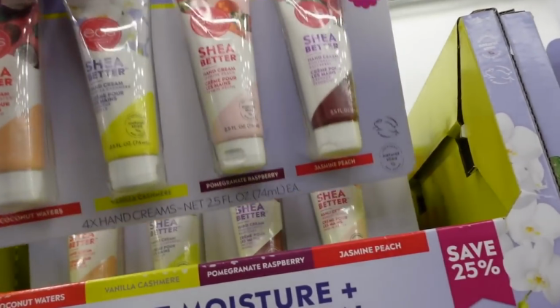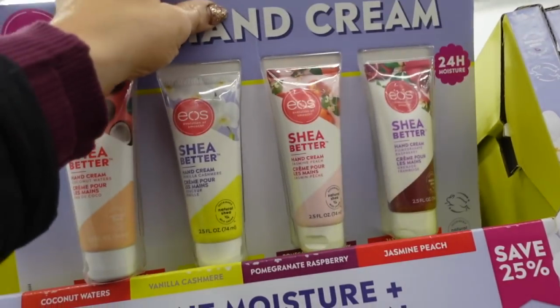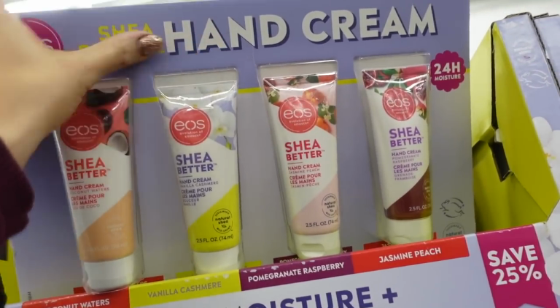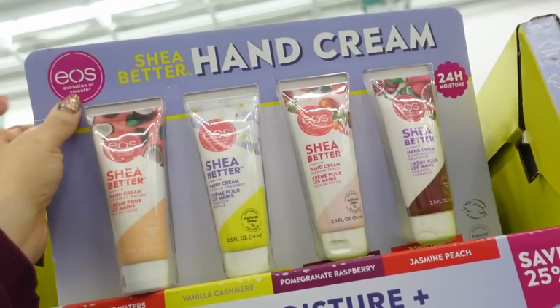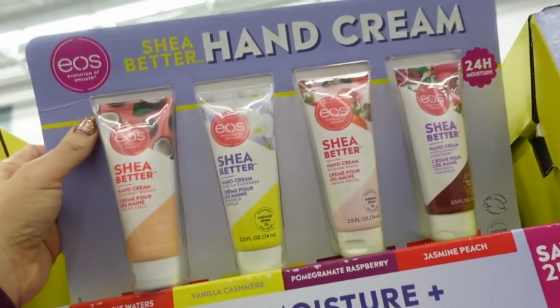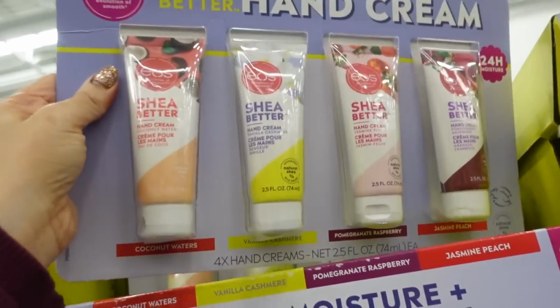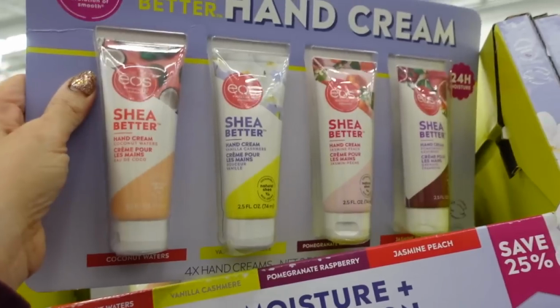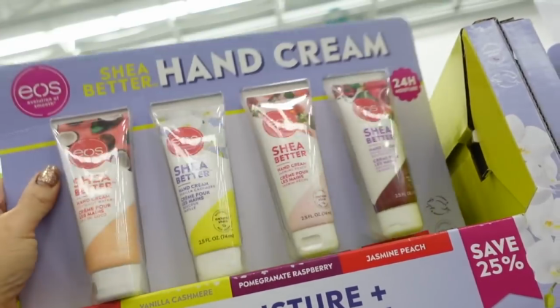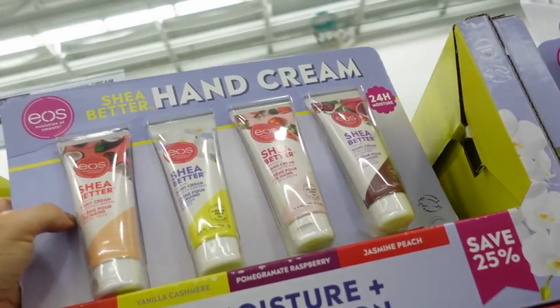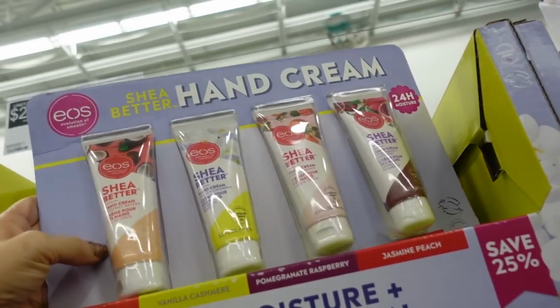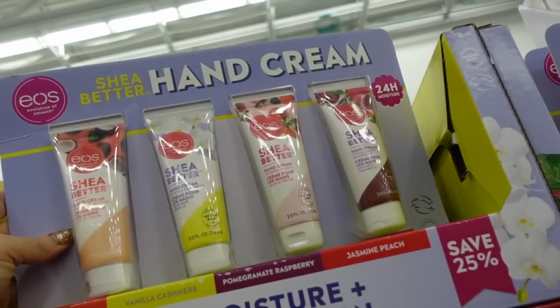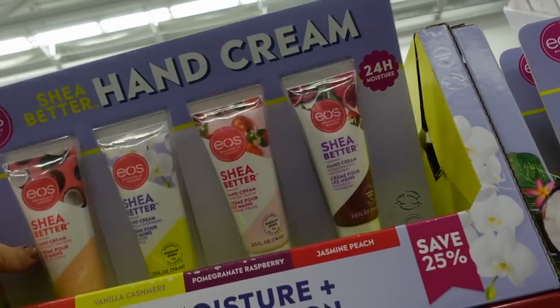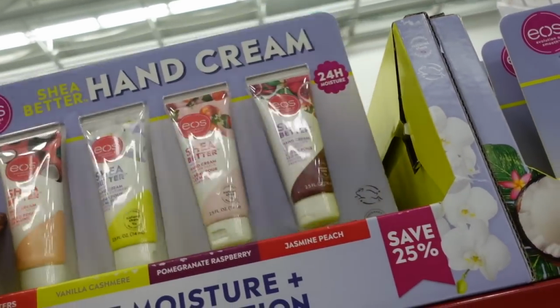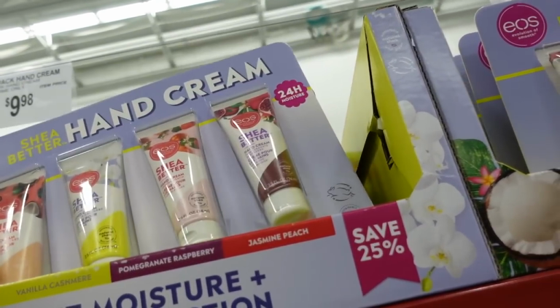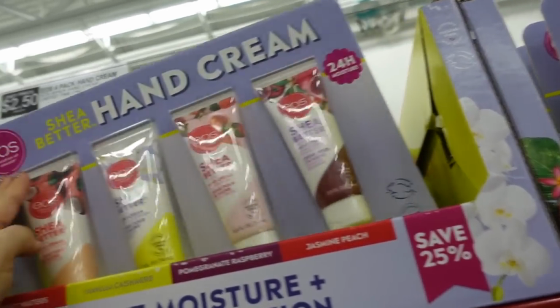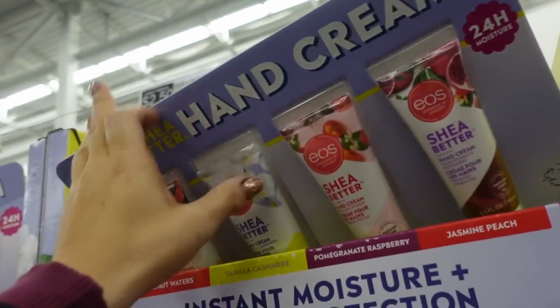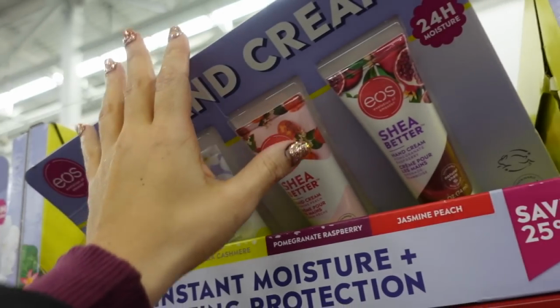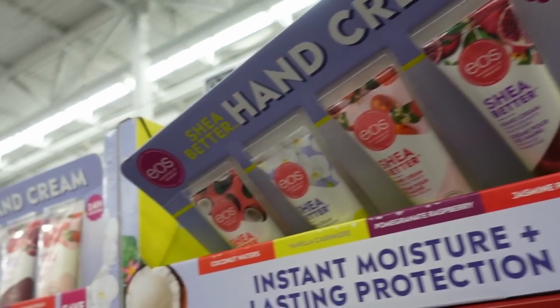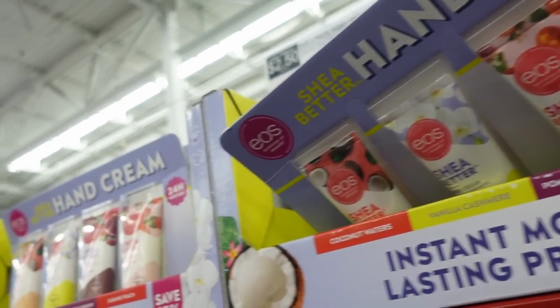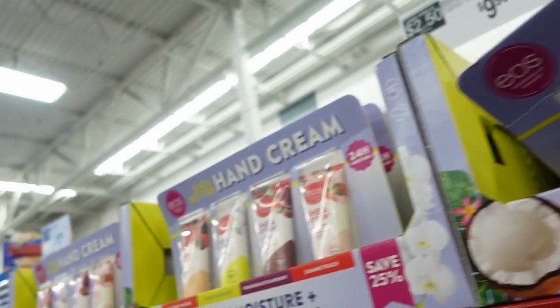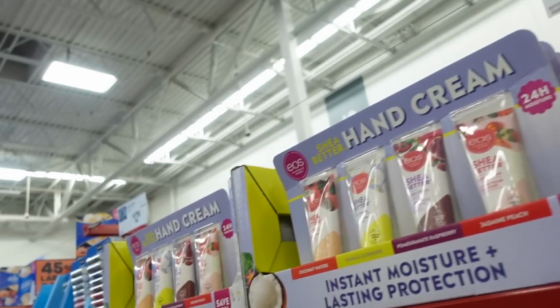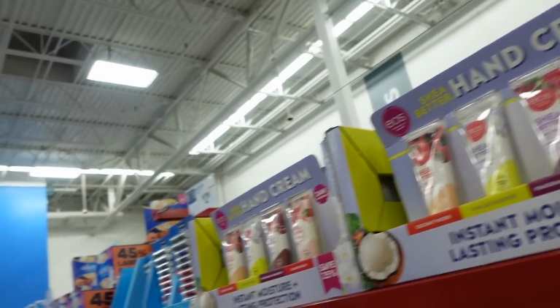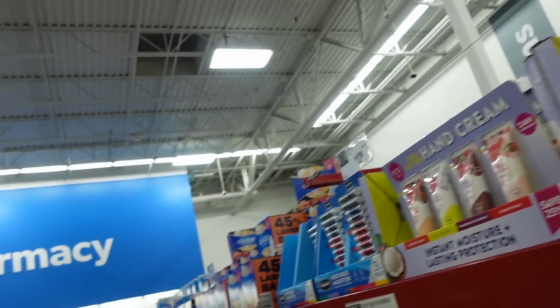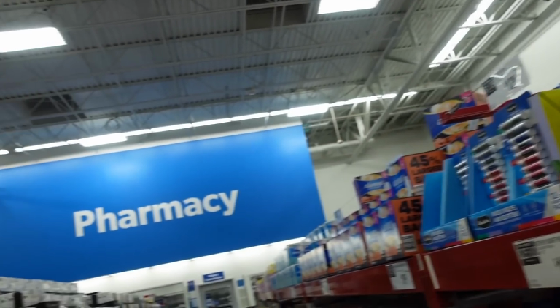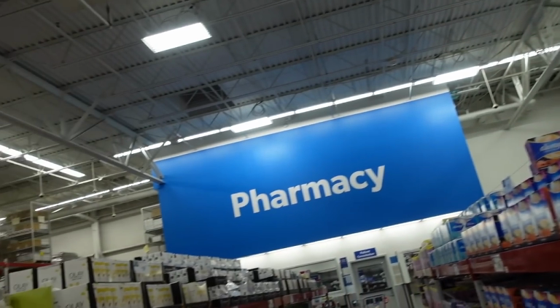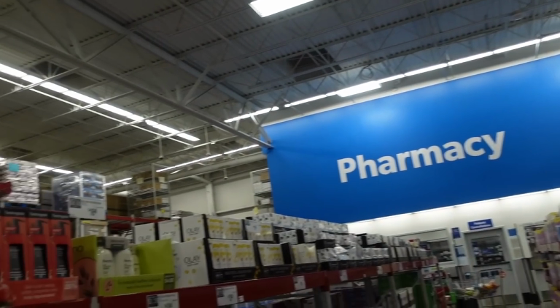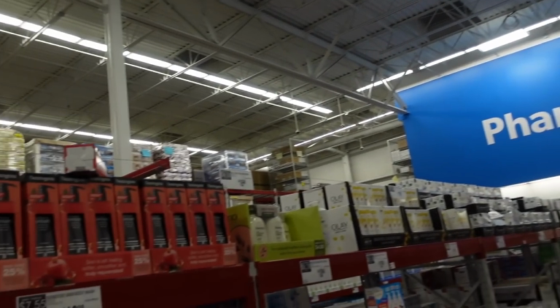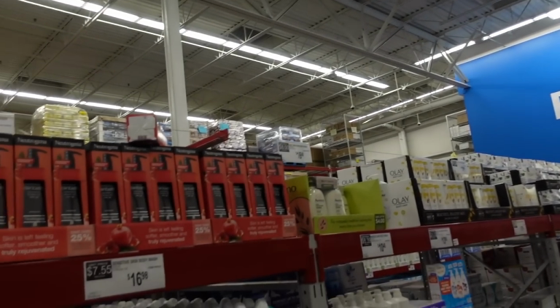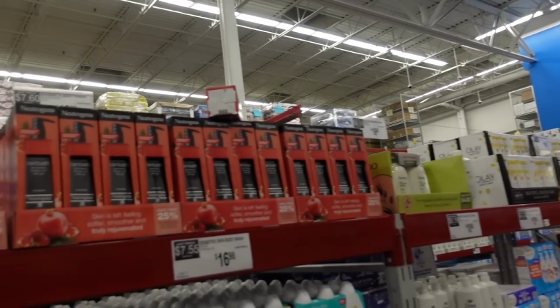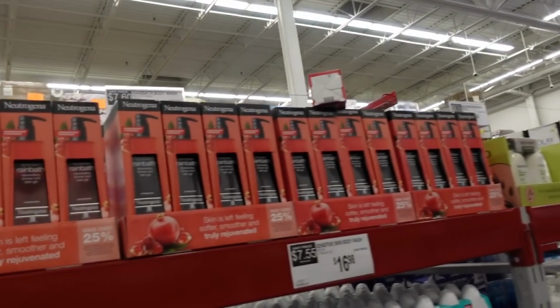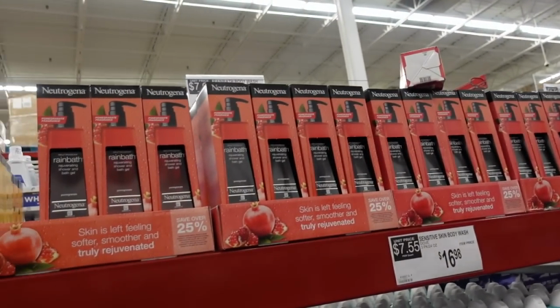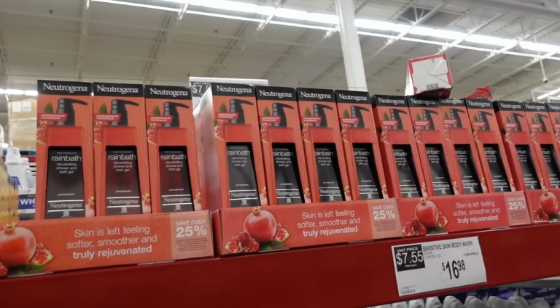They also have Neutrogena — there's an eye cream and moisturizer for $35.98. Four bottles of EOS hand cream for $9.98. That's gonna end the video — thank you so much for watching, give it a thumbs up if you liked it, and don't forget to subscribe. Bye!